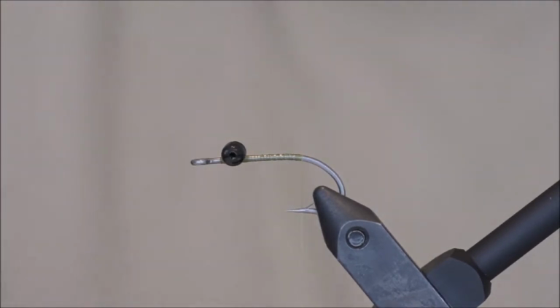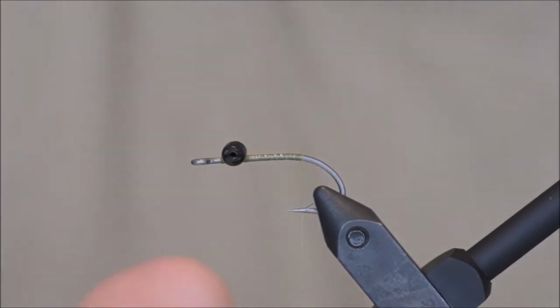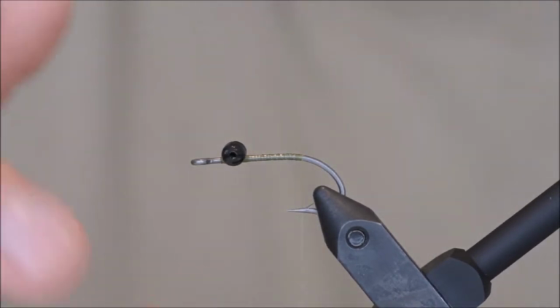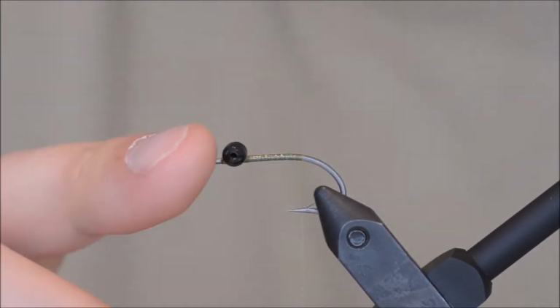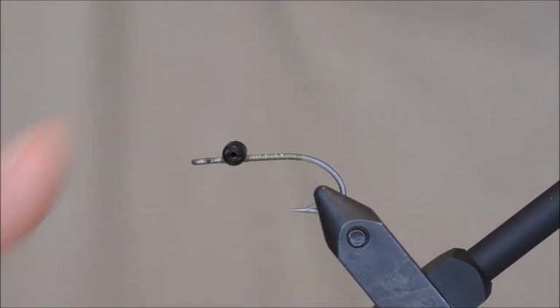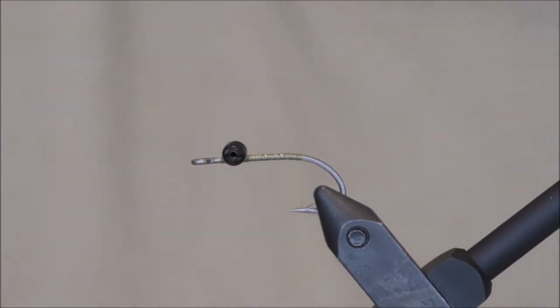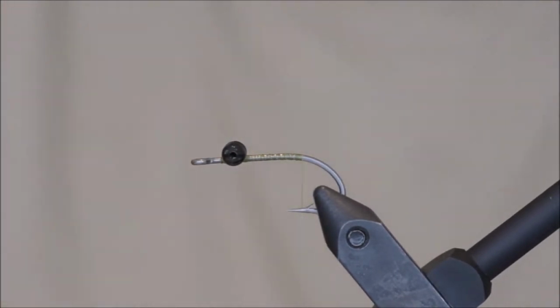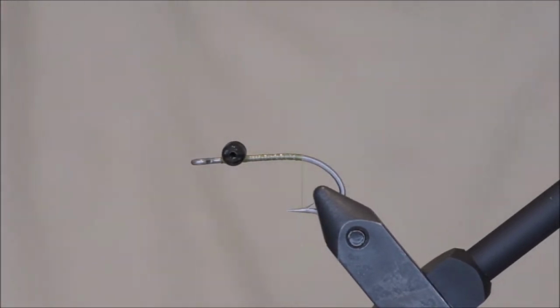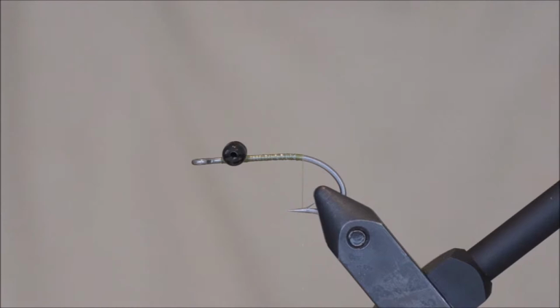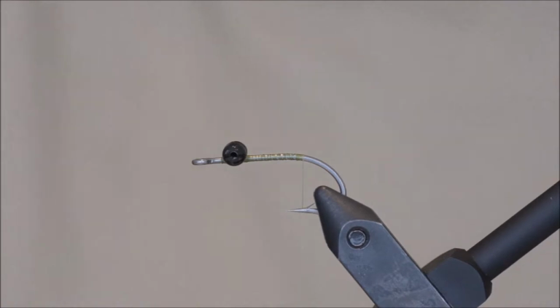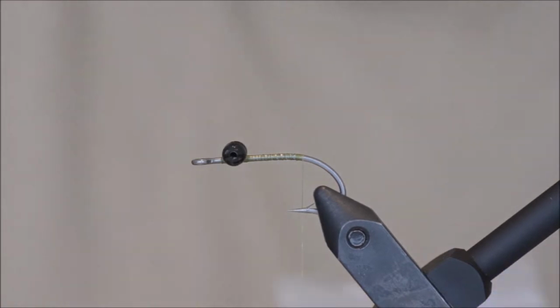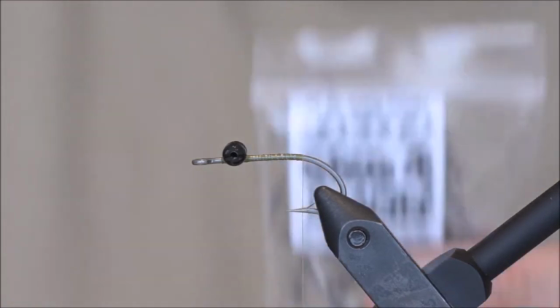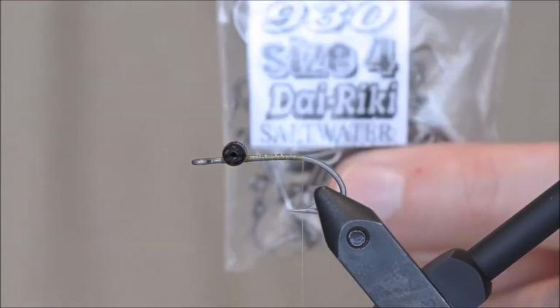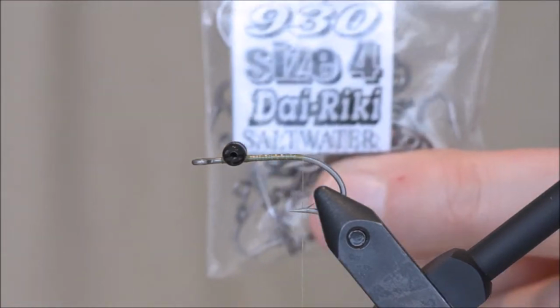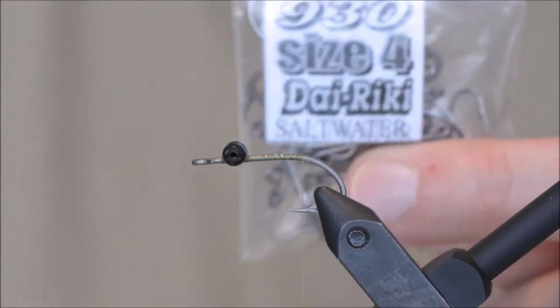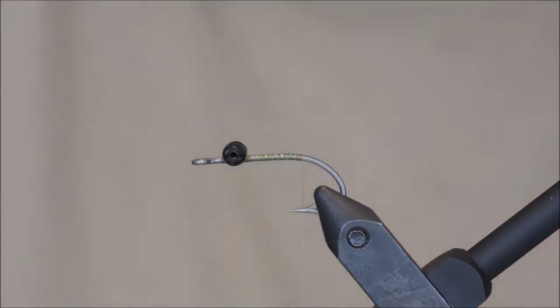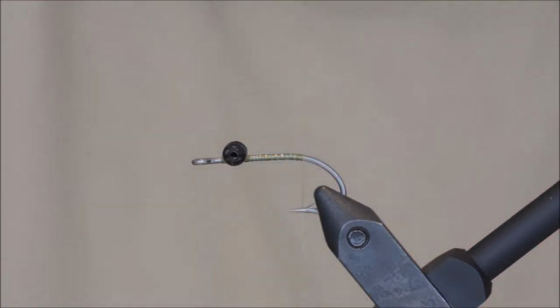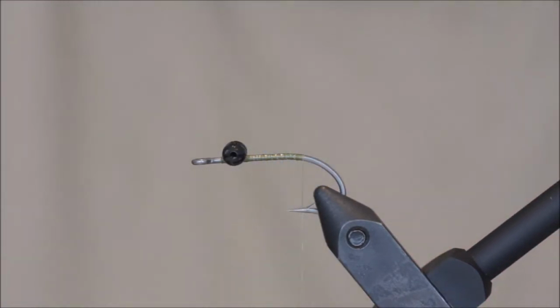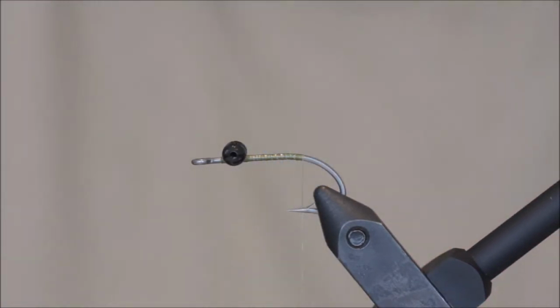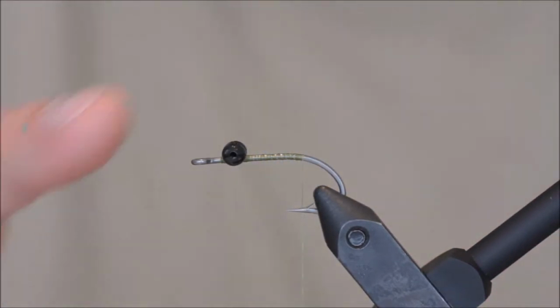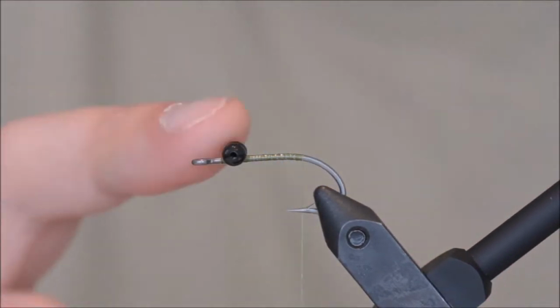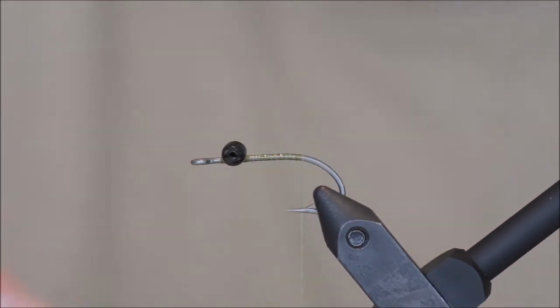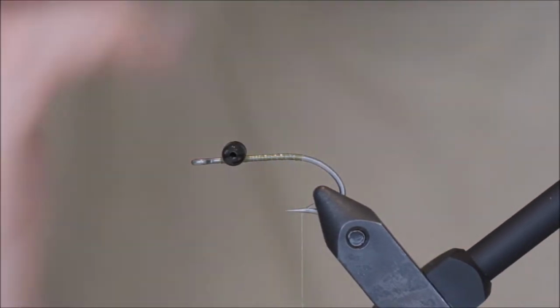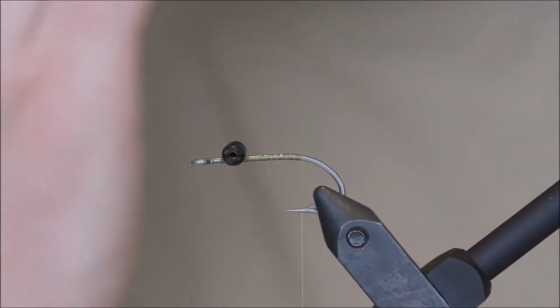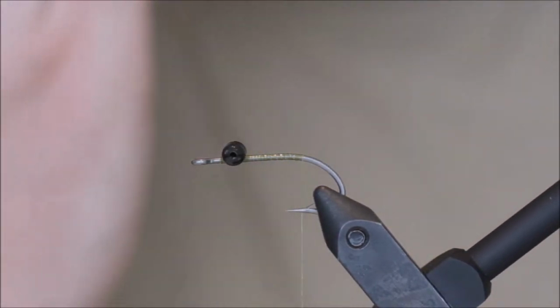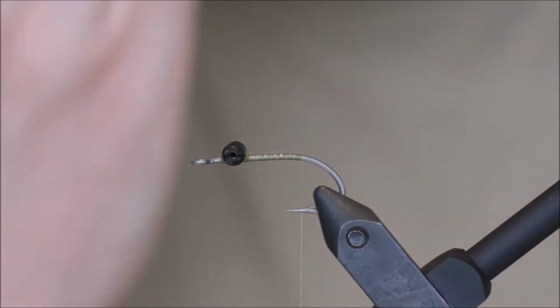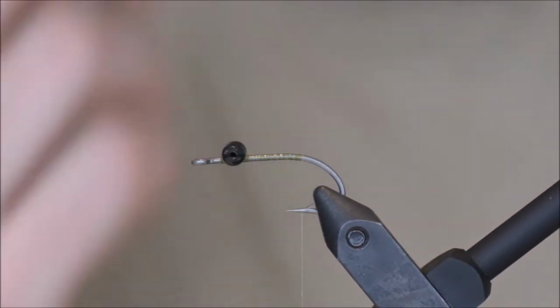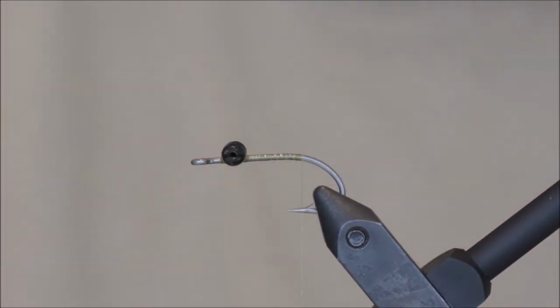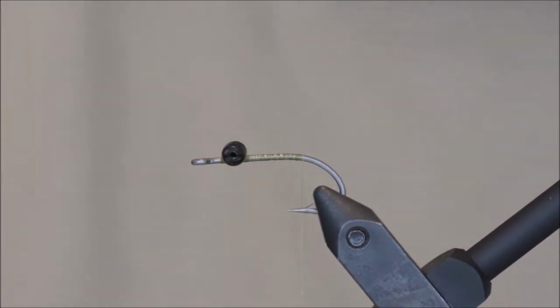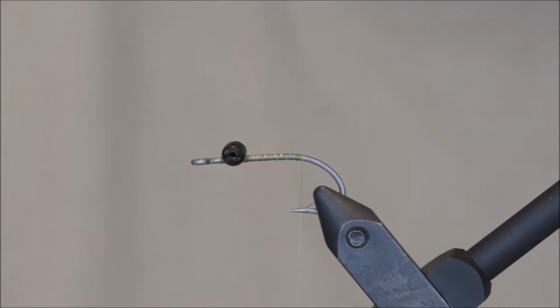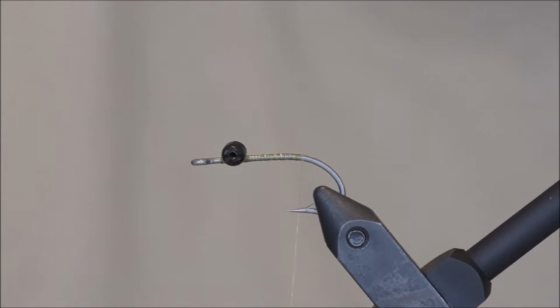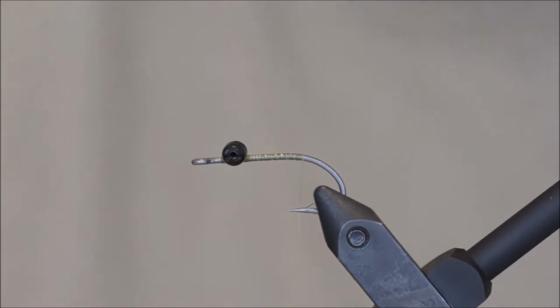I am using a Dai Riki size 4, large black eyes, and olive thread.